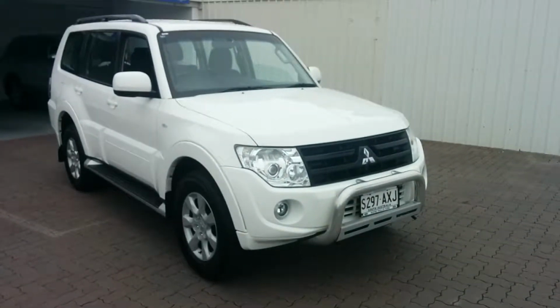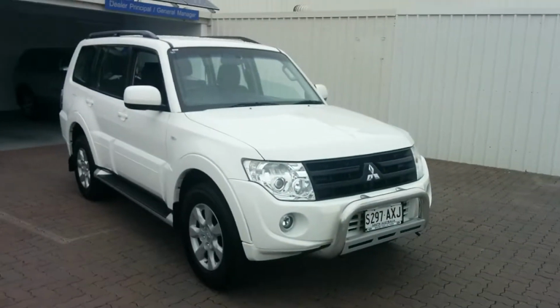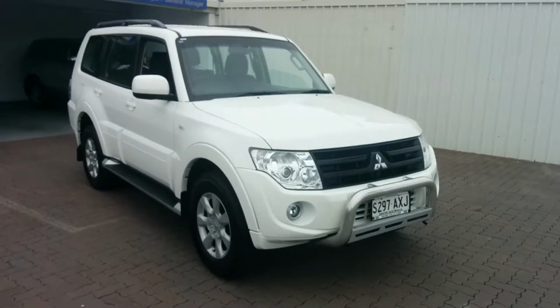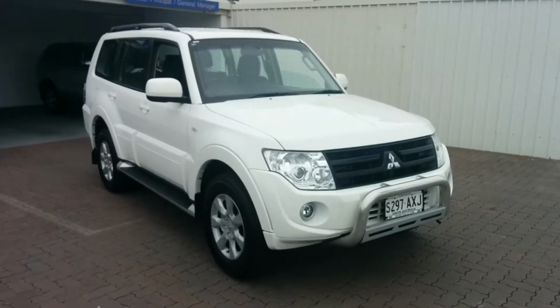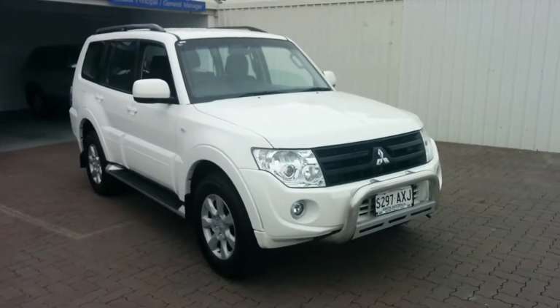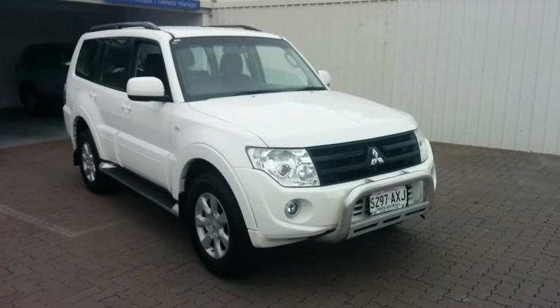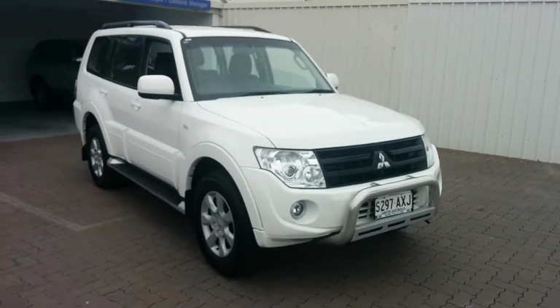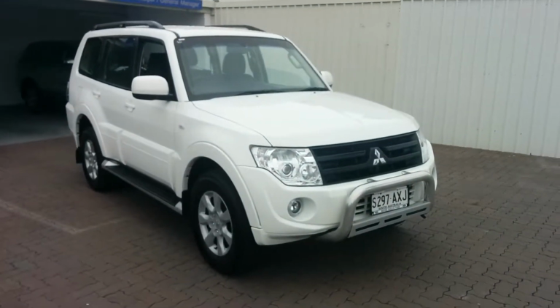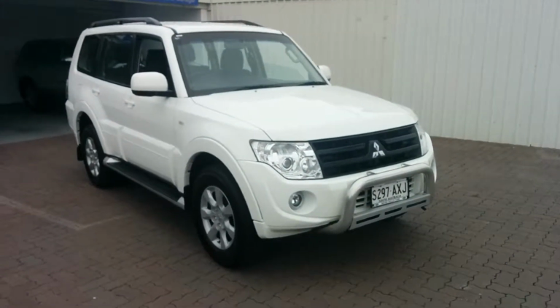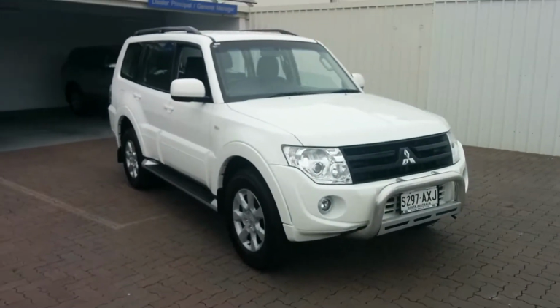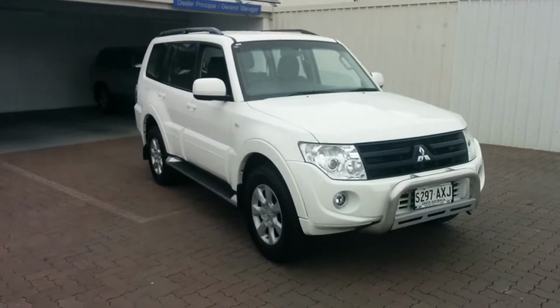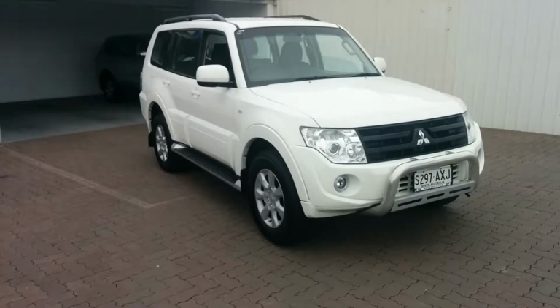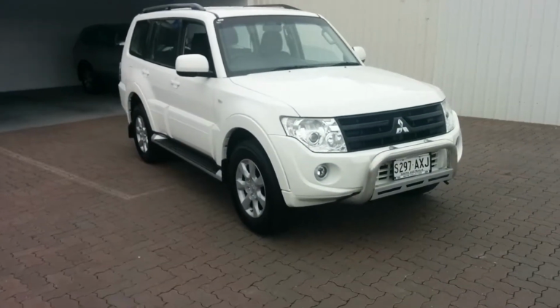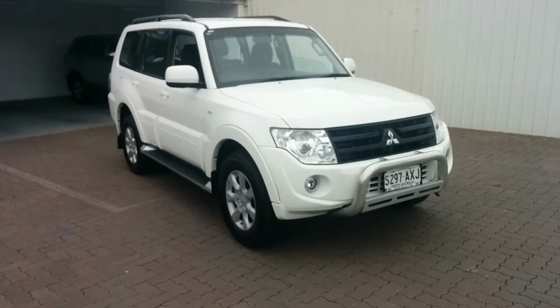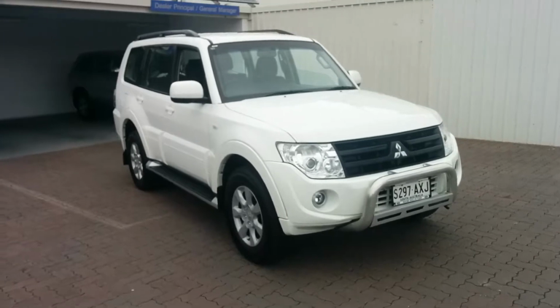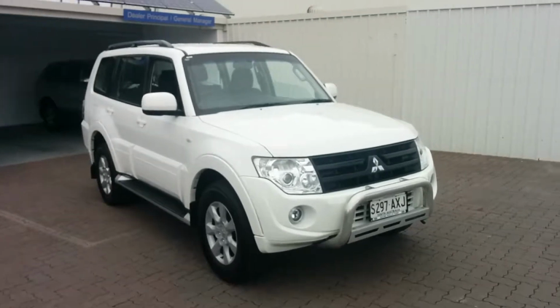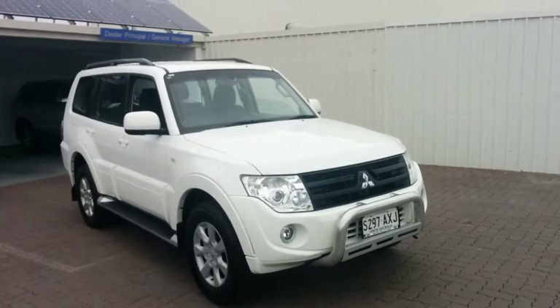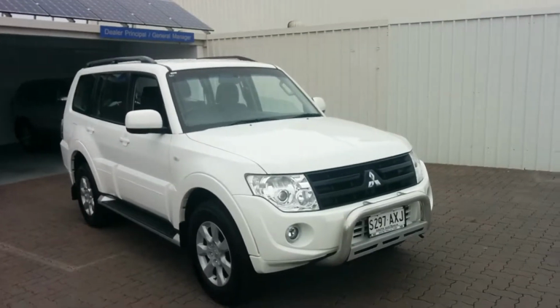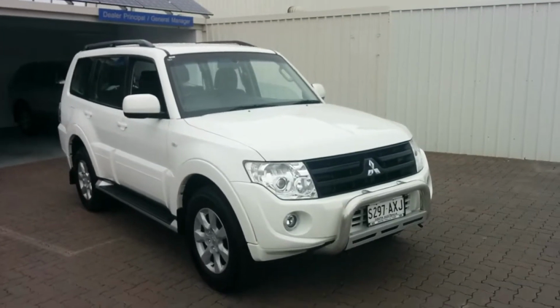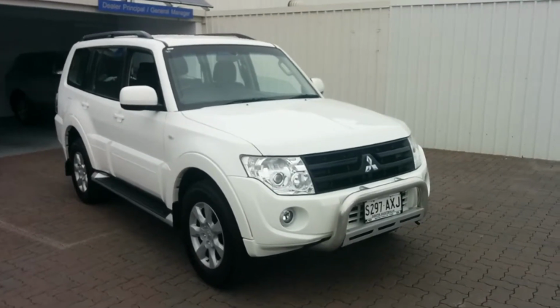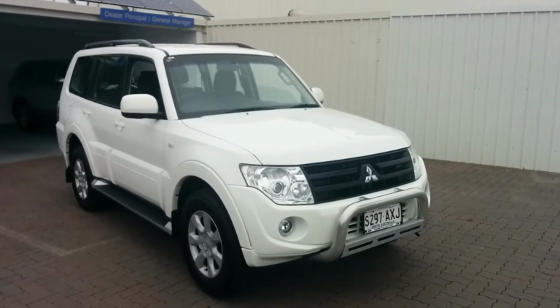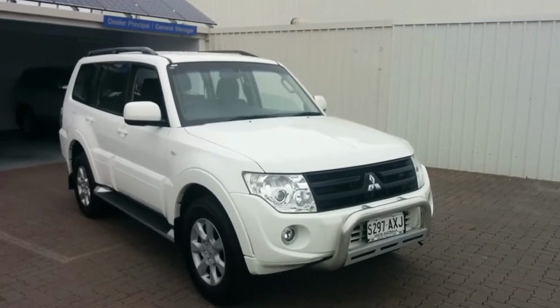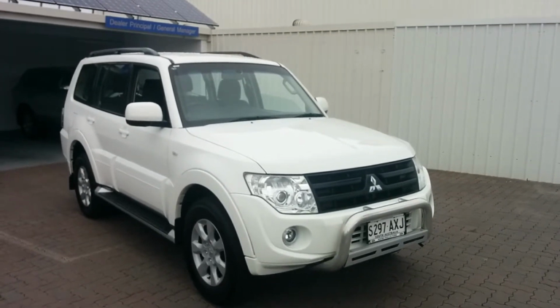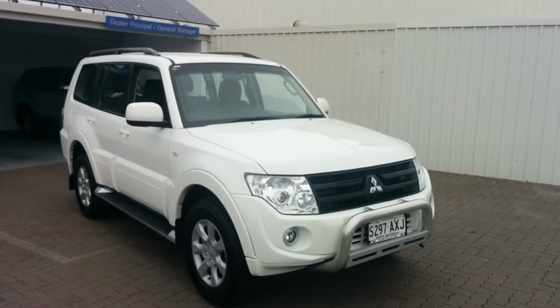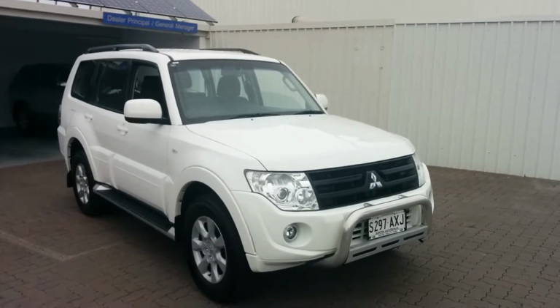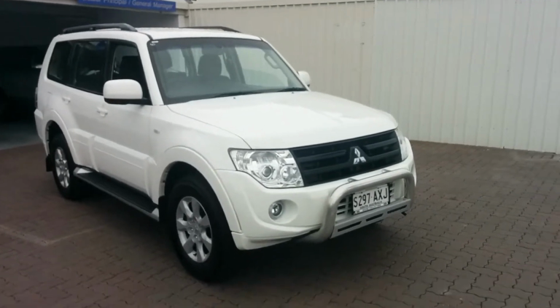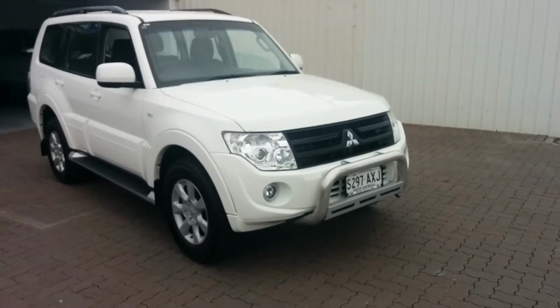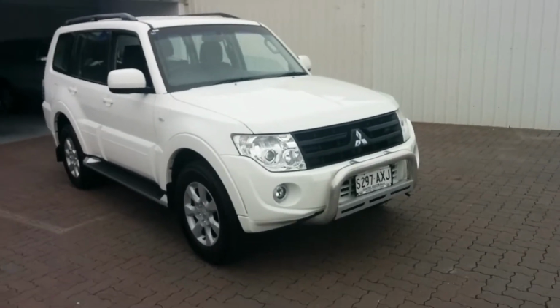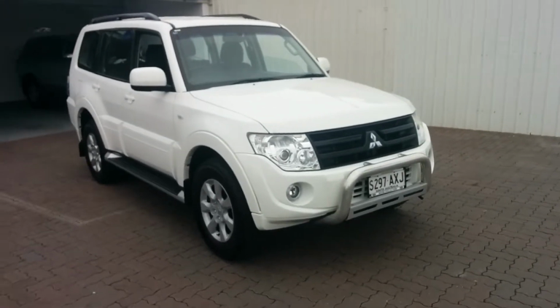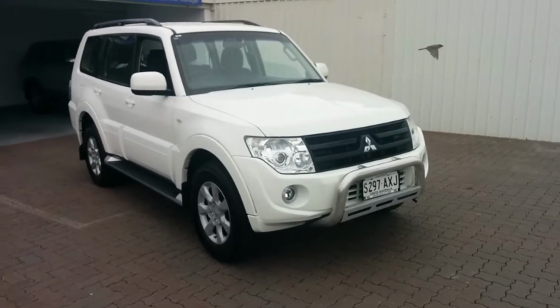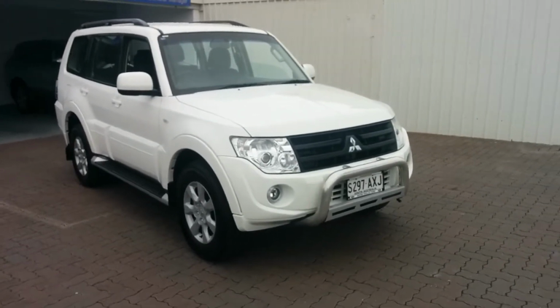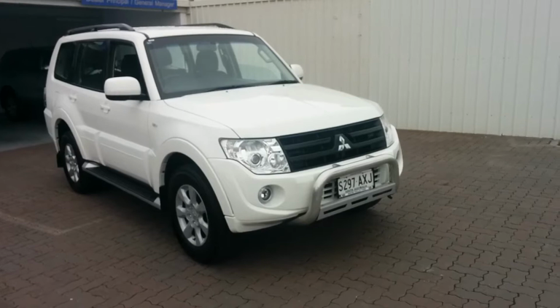Hi Peter, Charlie here from Wayne Phyllis Ford. Firstly, thank you for your inquiry on our lovely 2013 GLXR Pajero in white, five-speed auto.